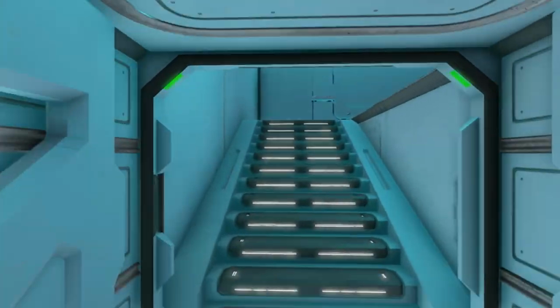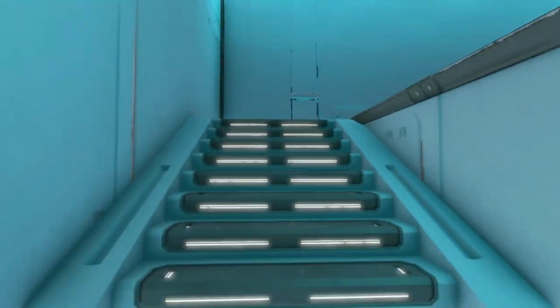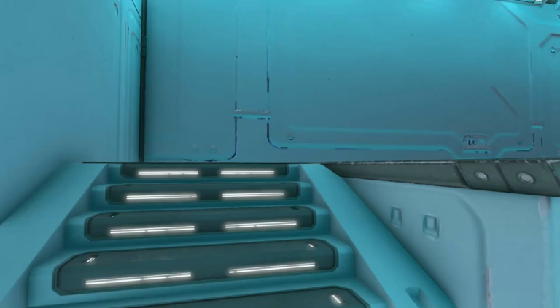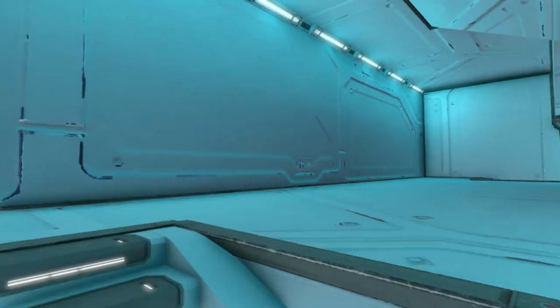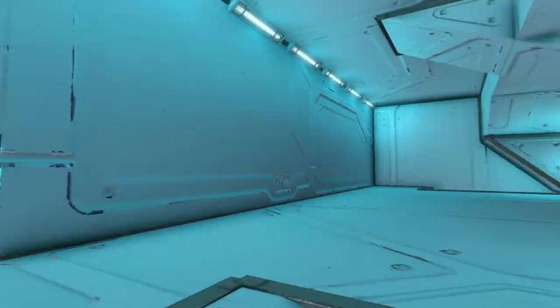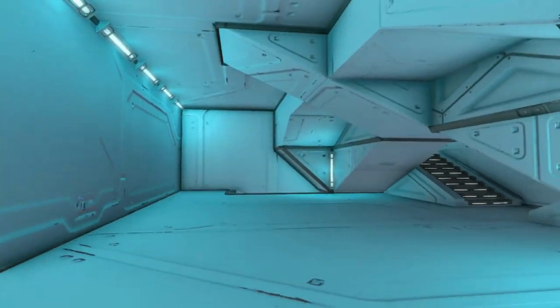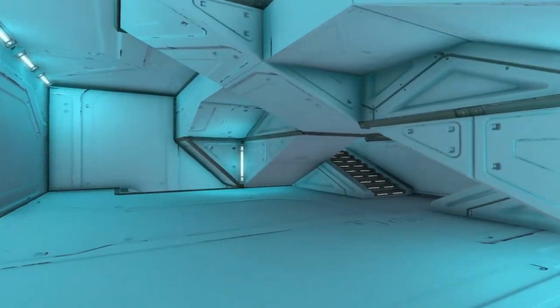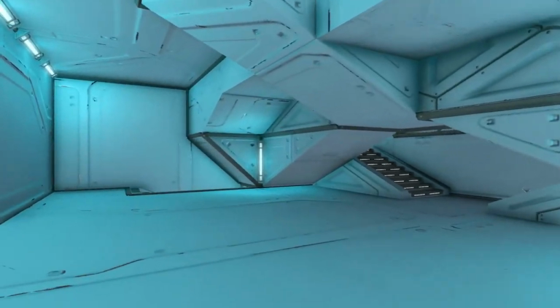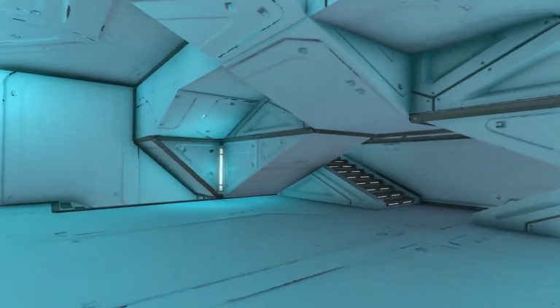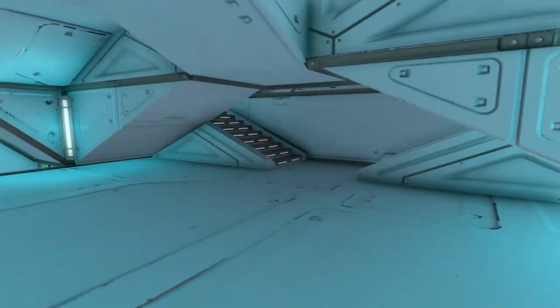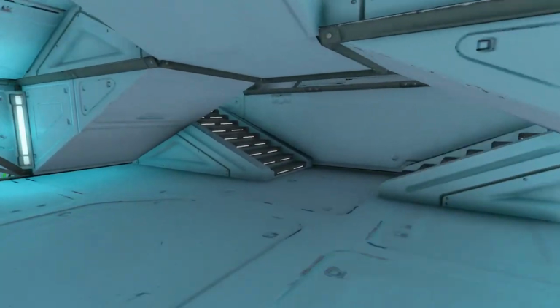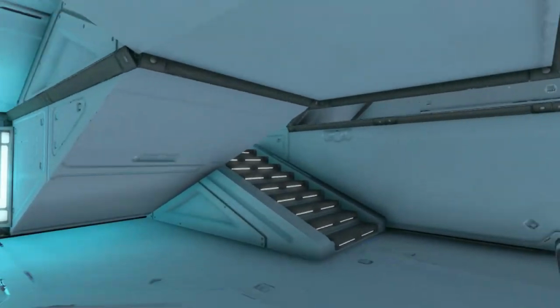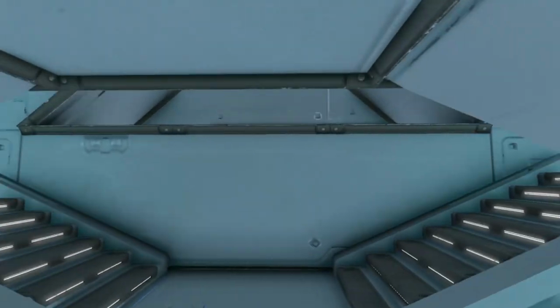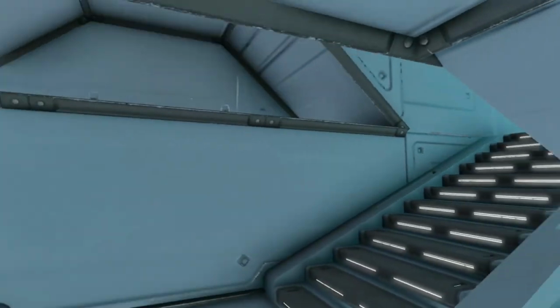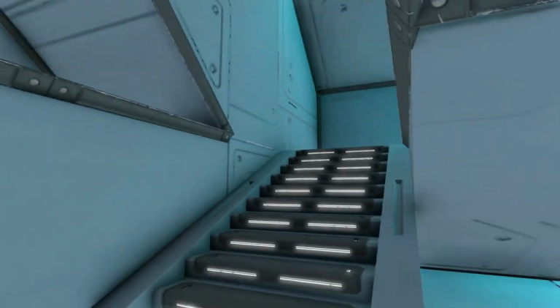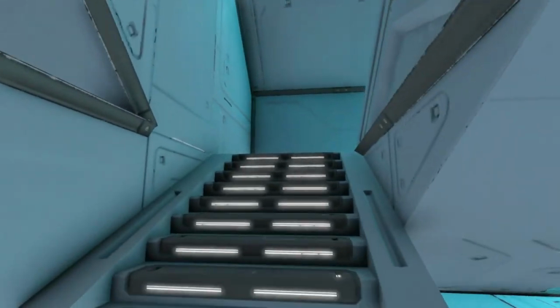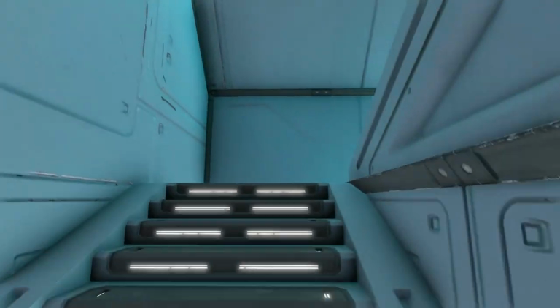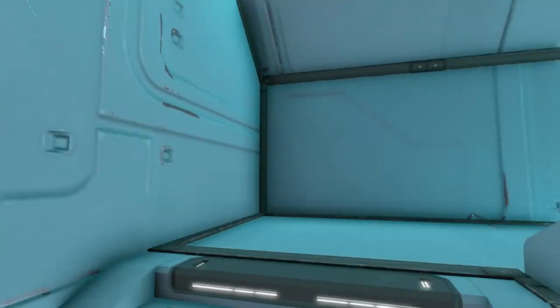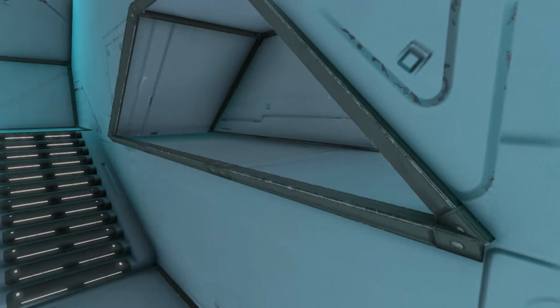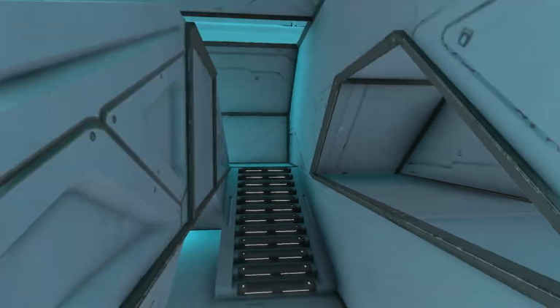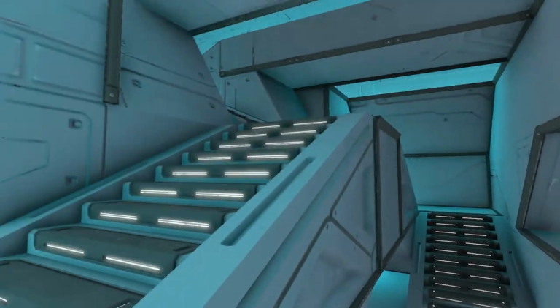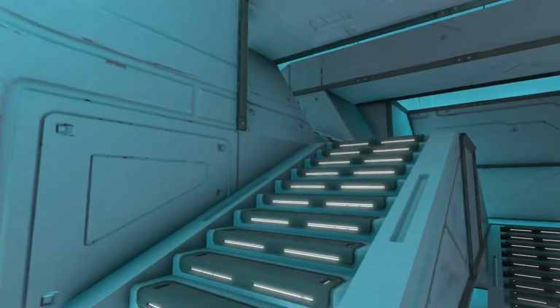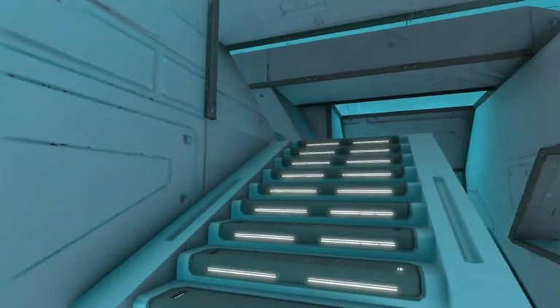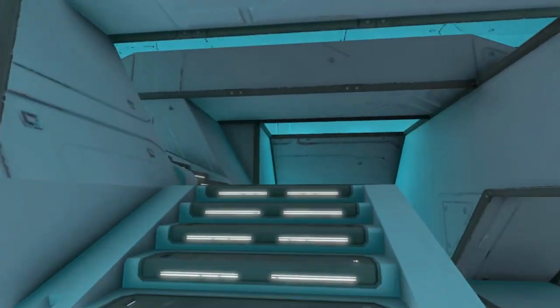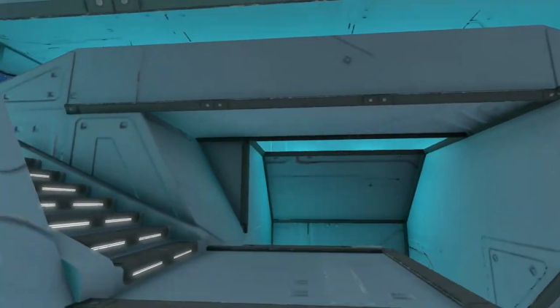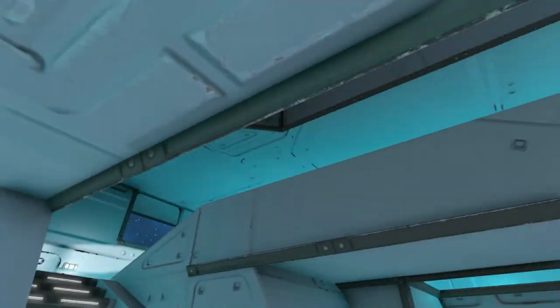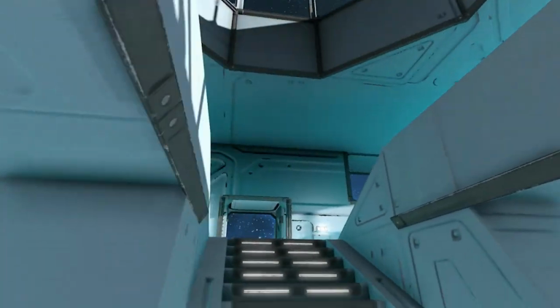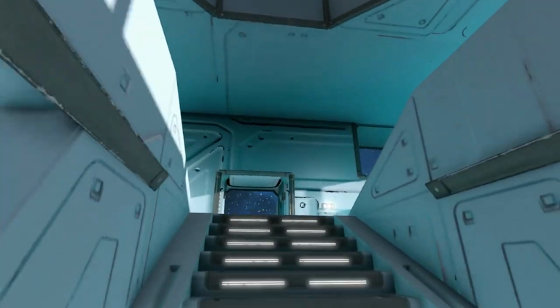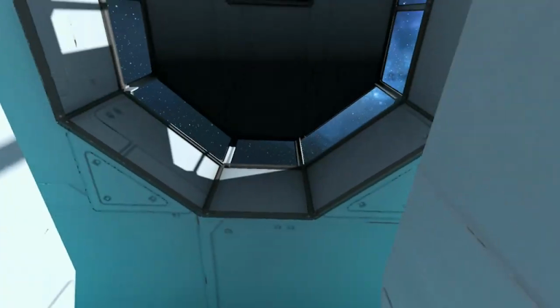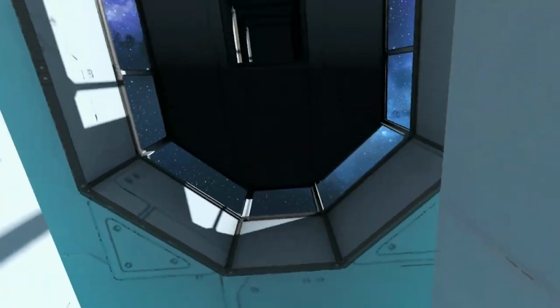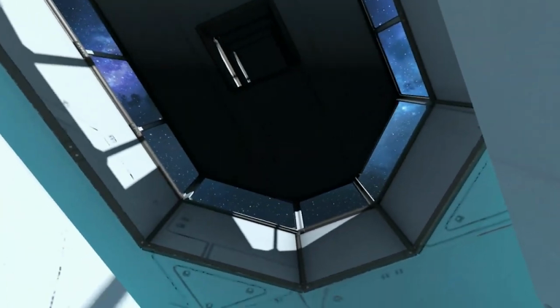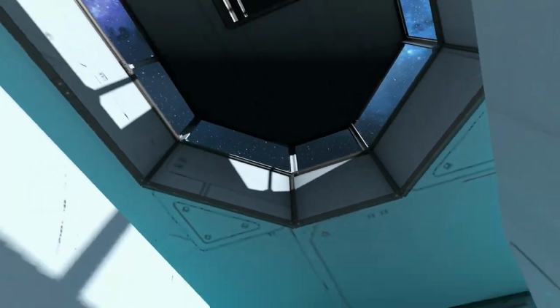That's kind of one of those things that in real life is probably not super practical in space, but in sci-fi, windows to see out into space is always a cool idea.